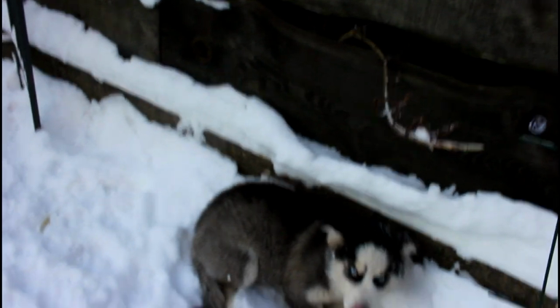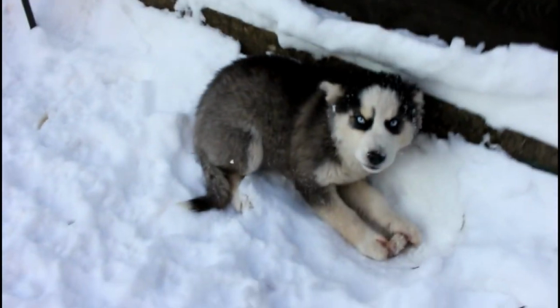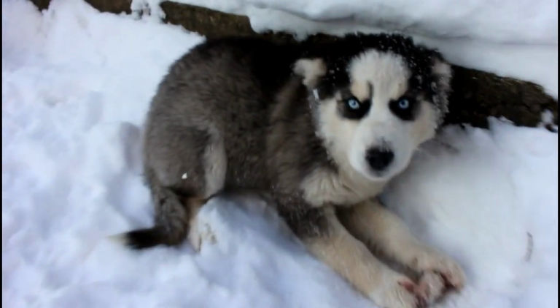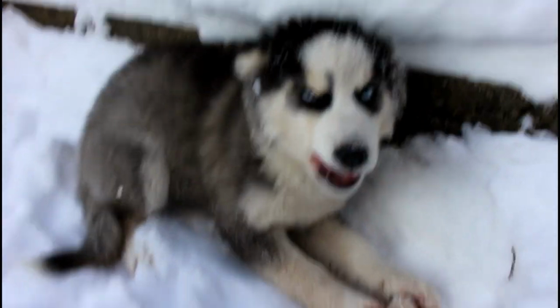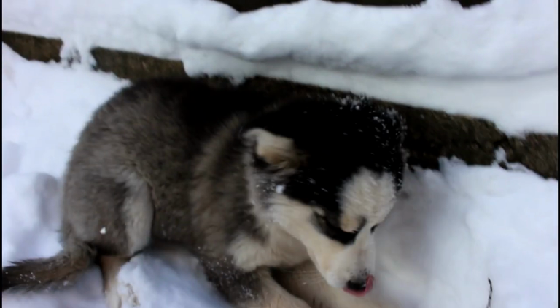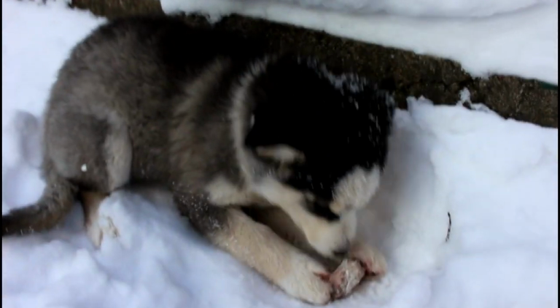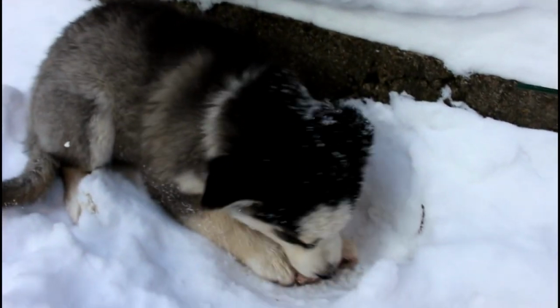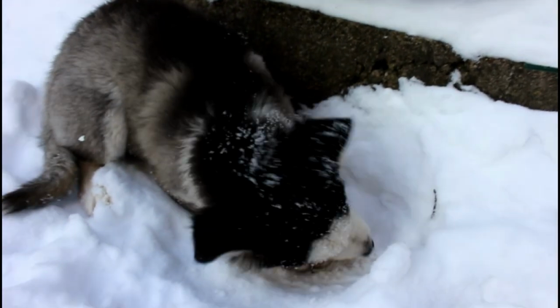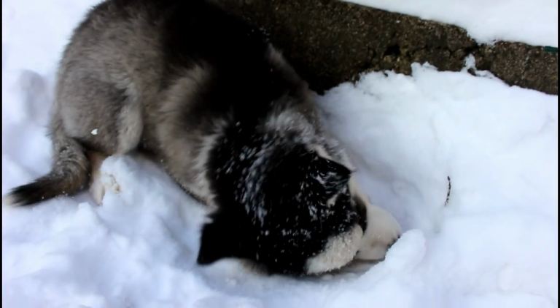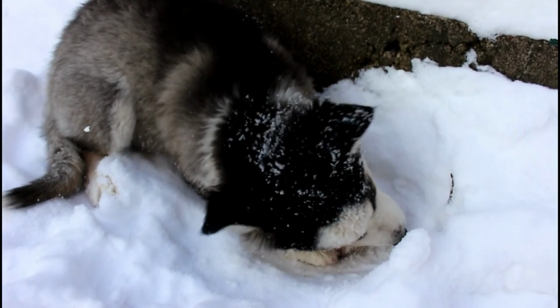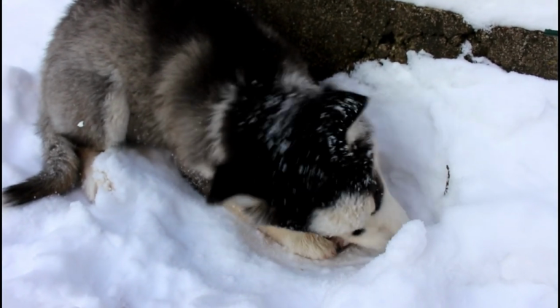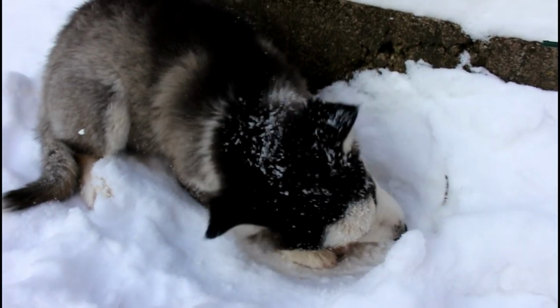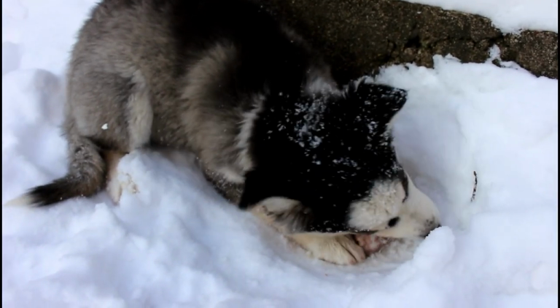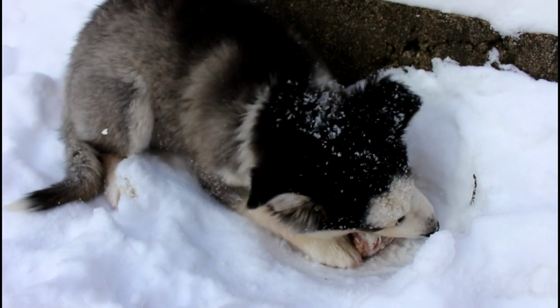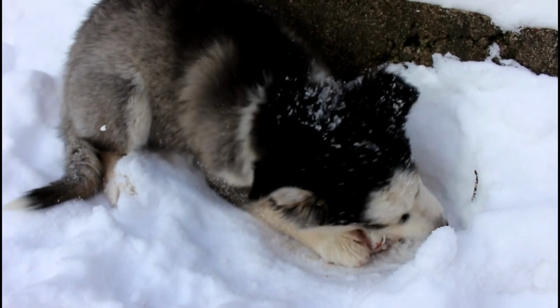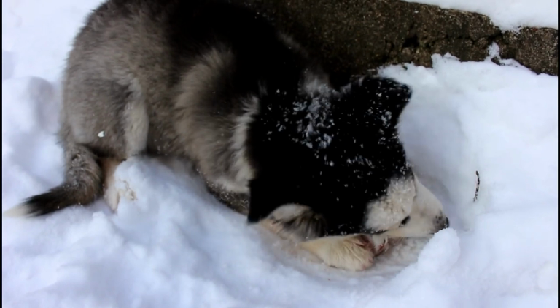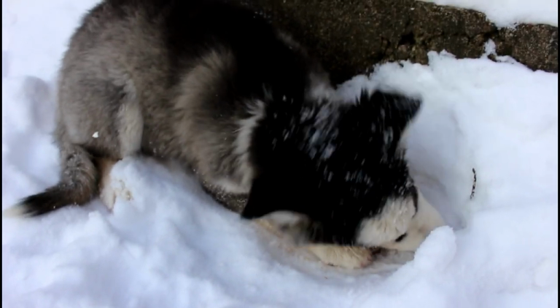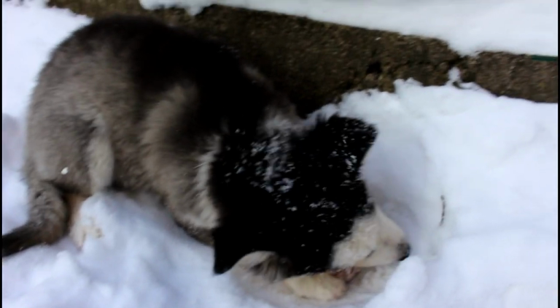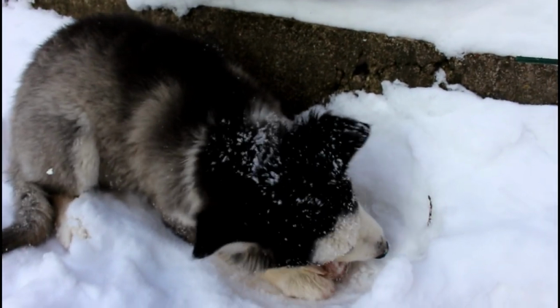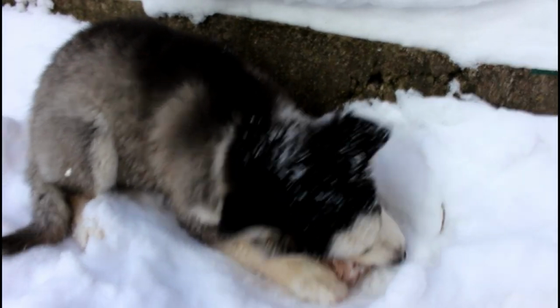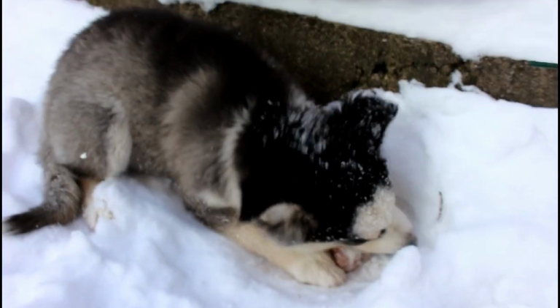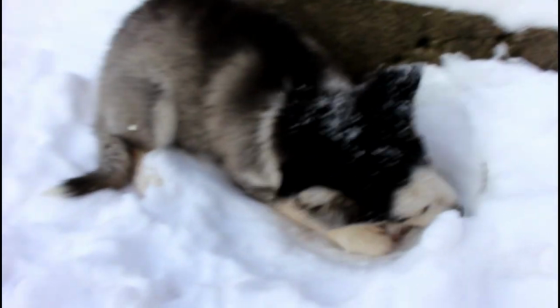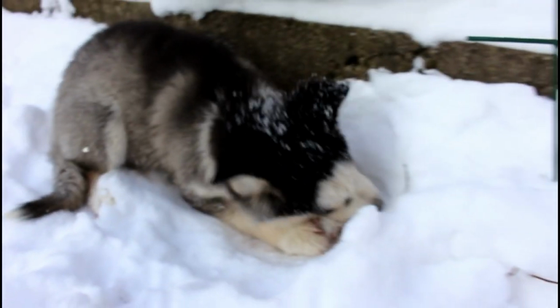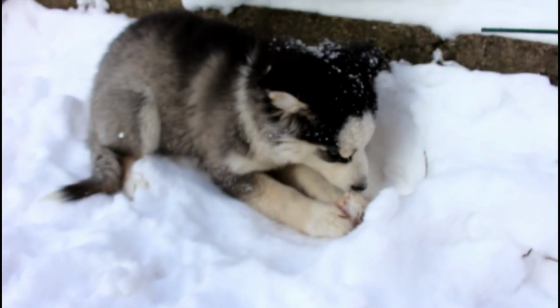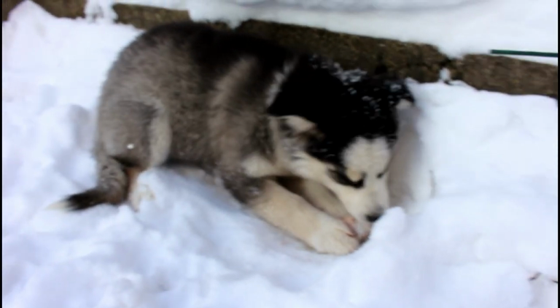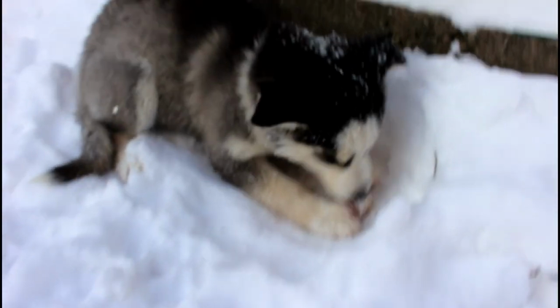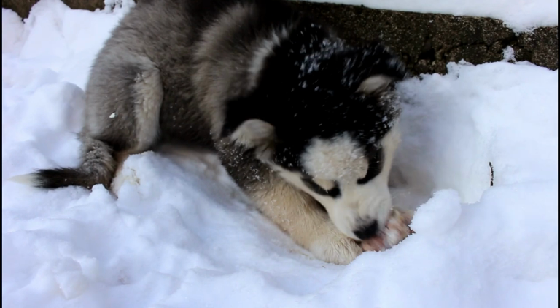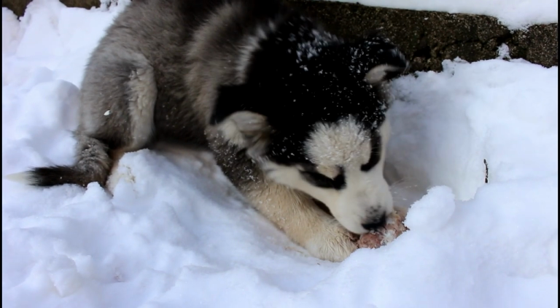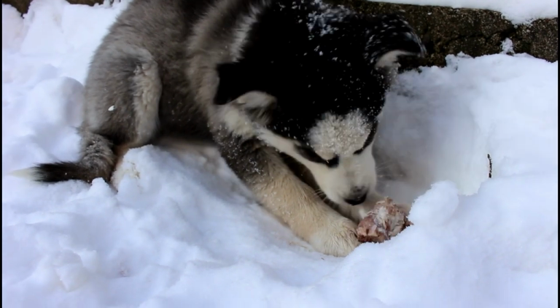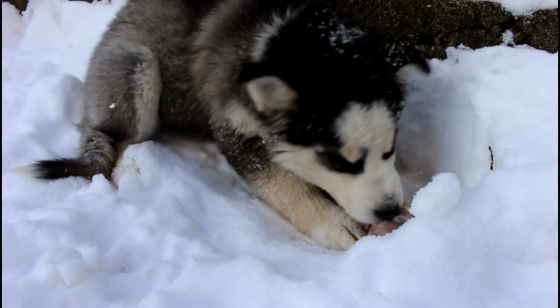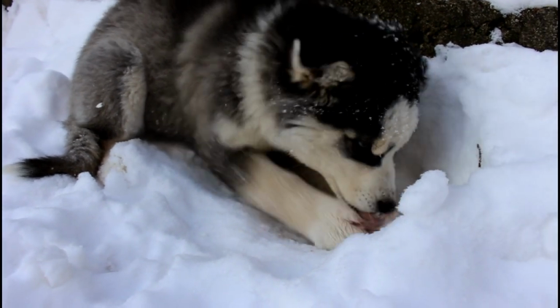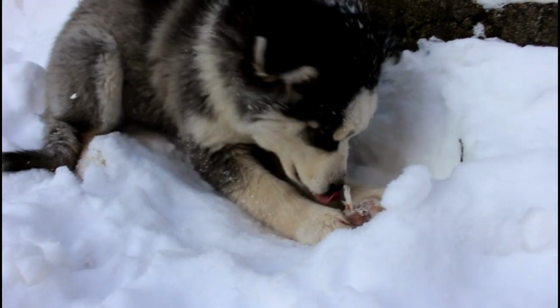She always likes to just grab a bone and go hide by the wall or some shelter. By the way, we have a Facebook page with plenty of pictures.